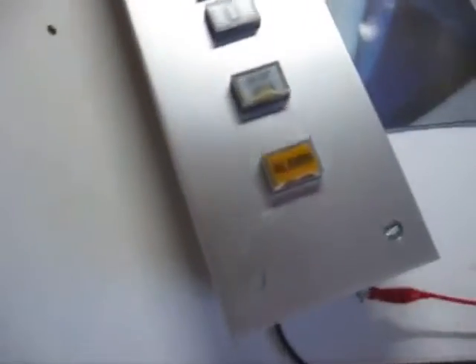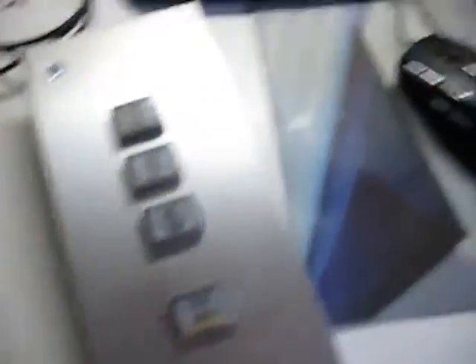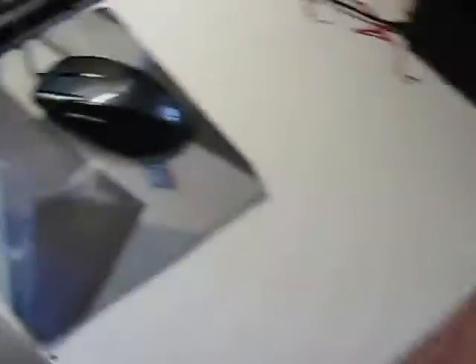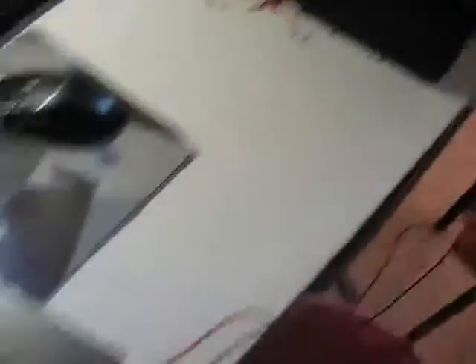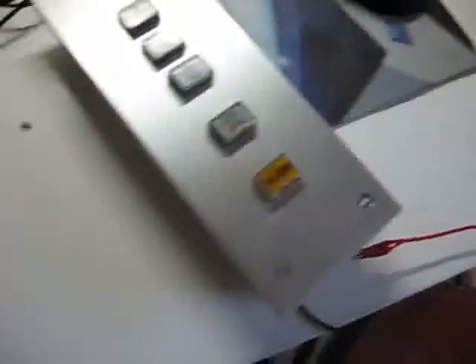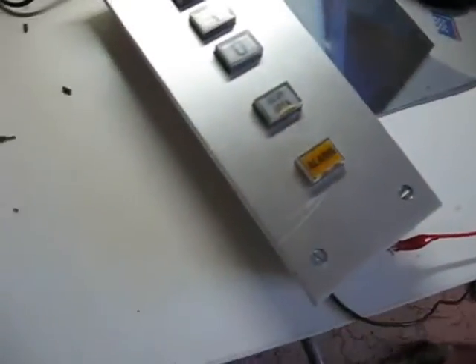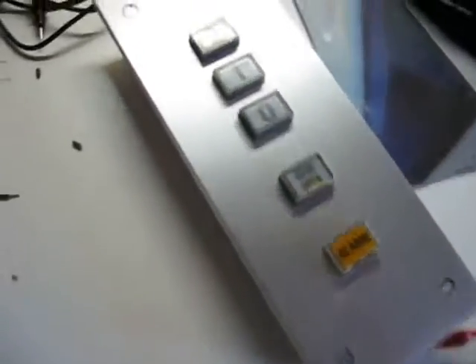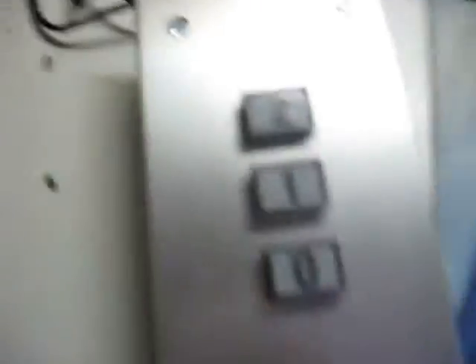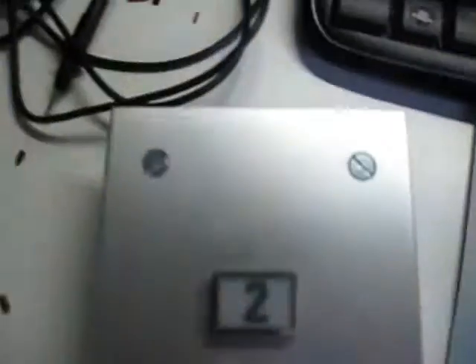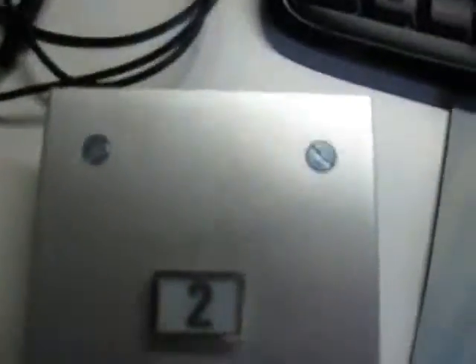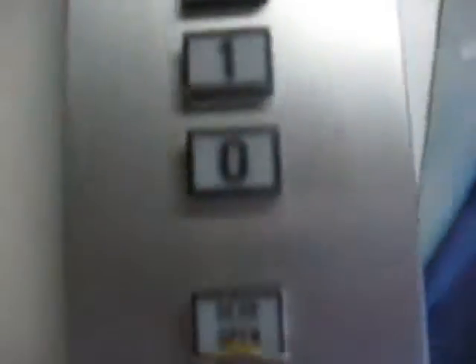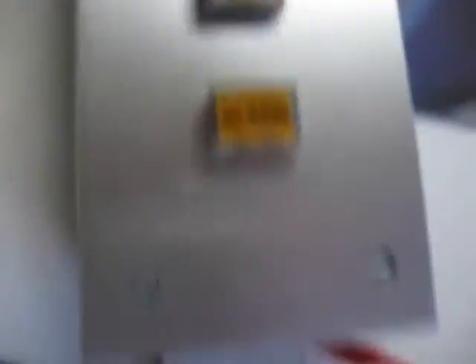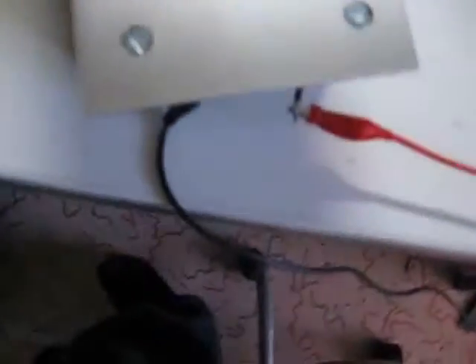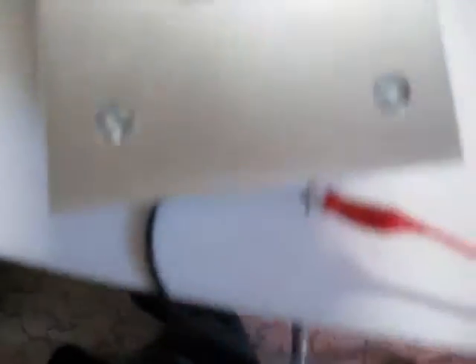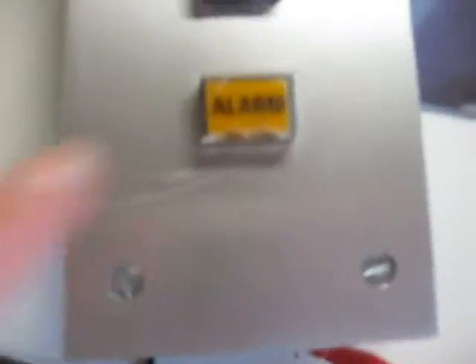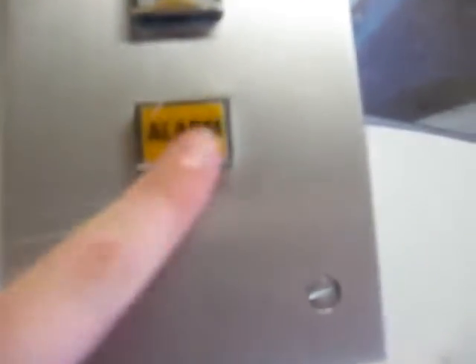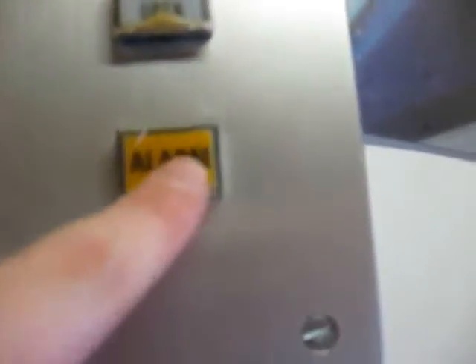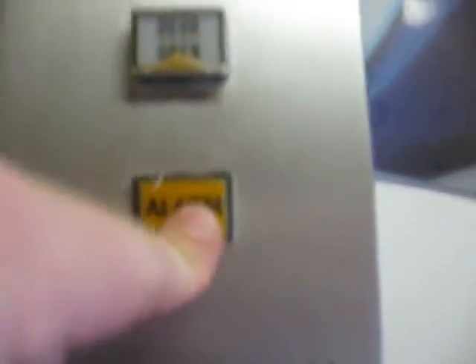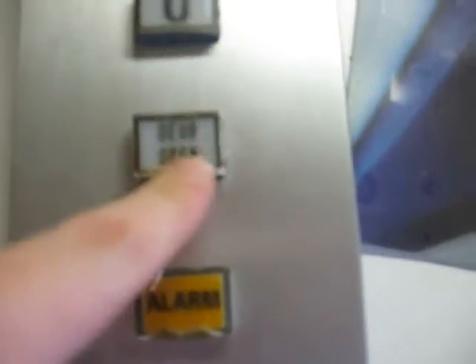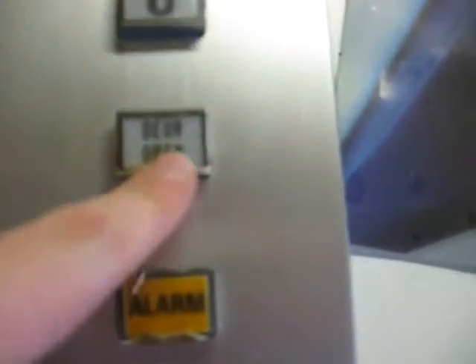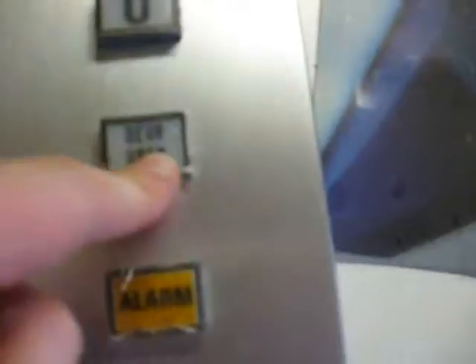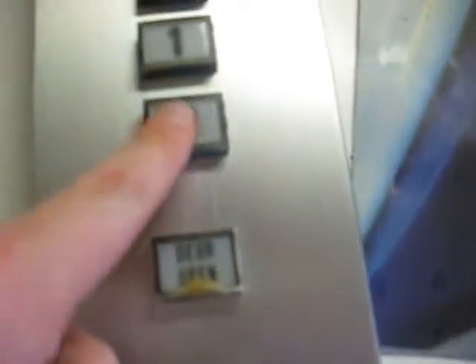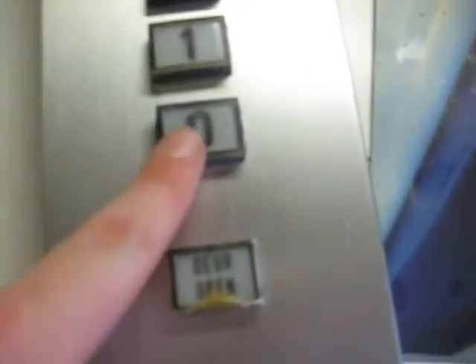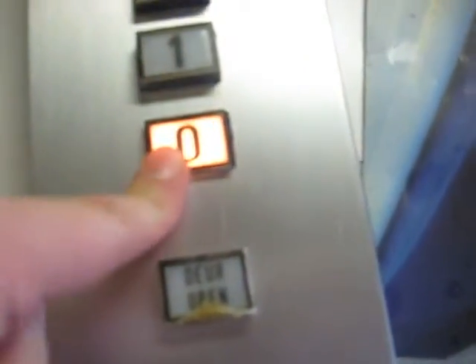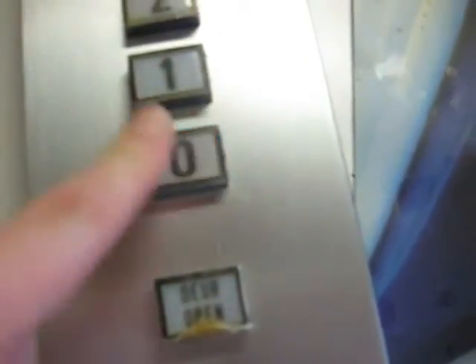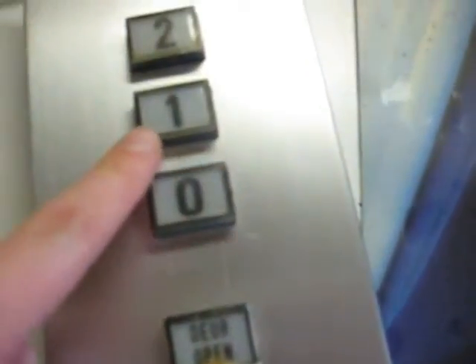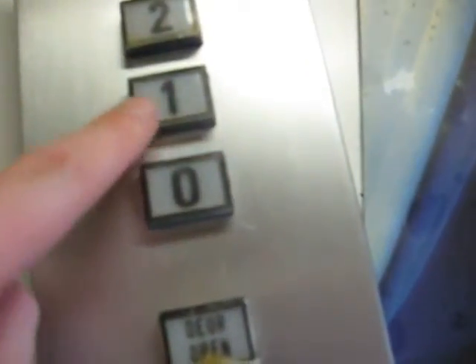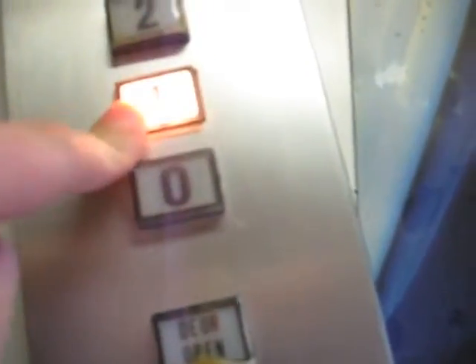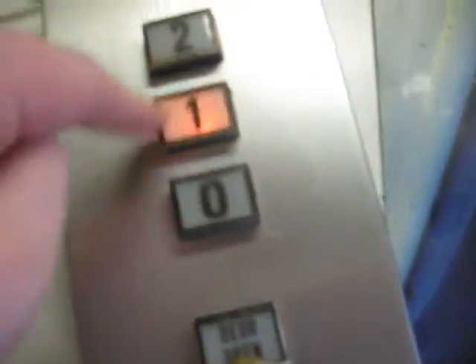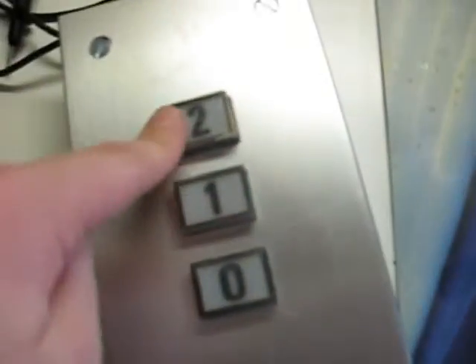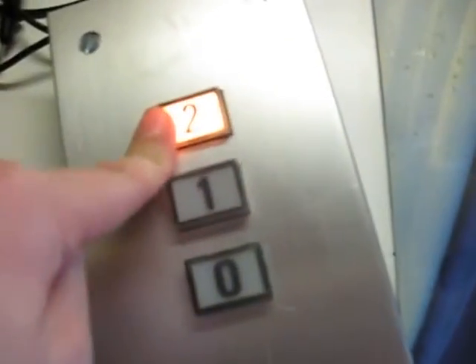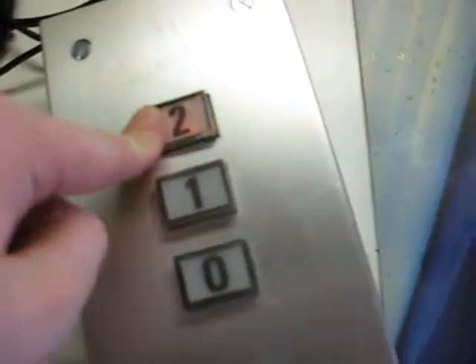Hello guys, this is my elevator panel collection. First I got this old ring band panel, which I would just show a few times, with the alarm button, door open button, ground floor button, first floor button, and second floor button.